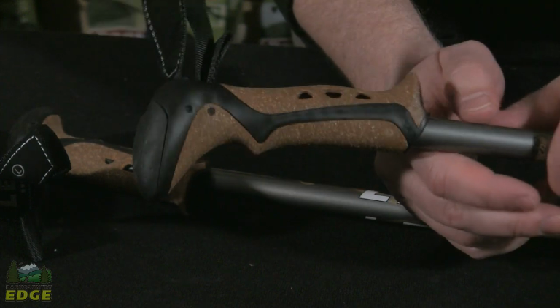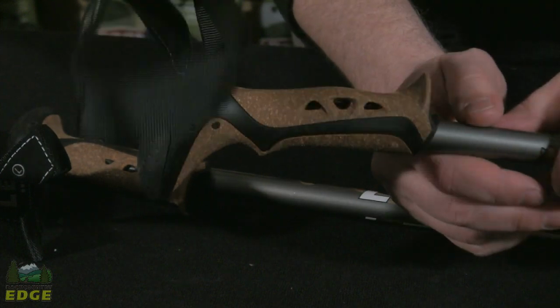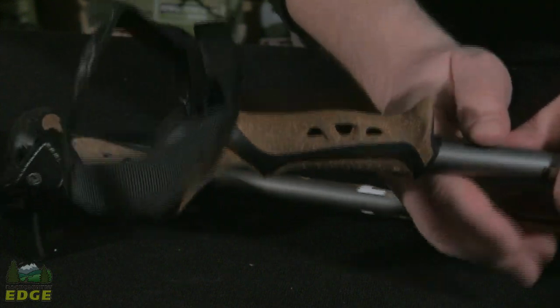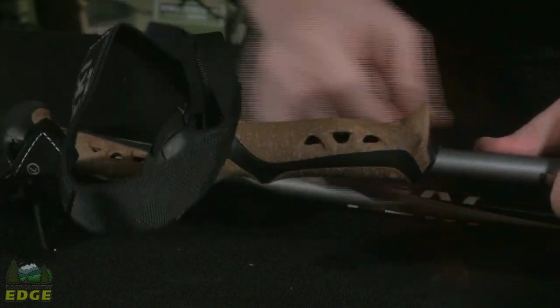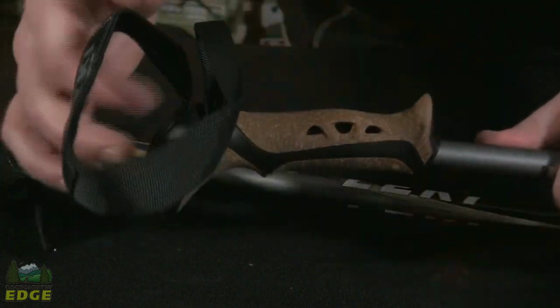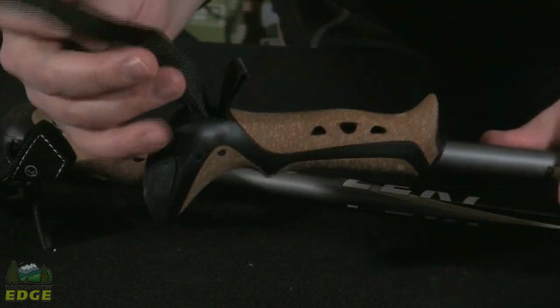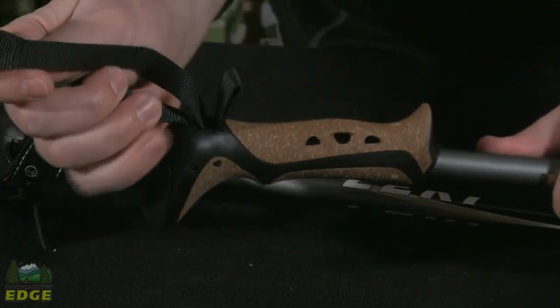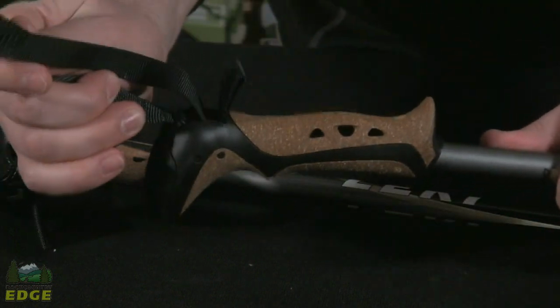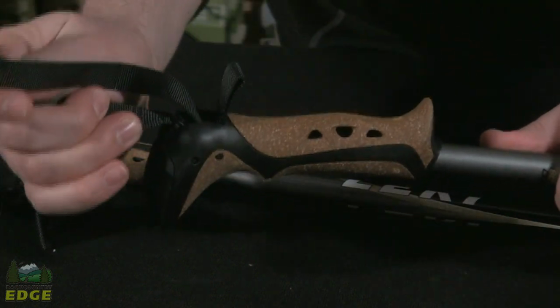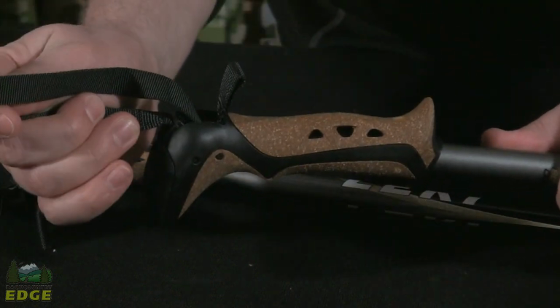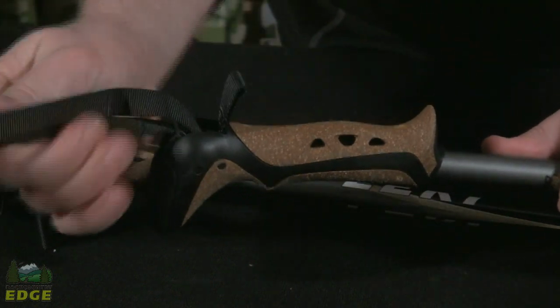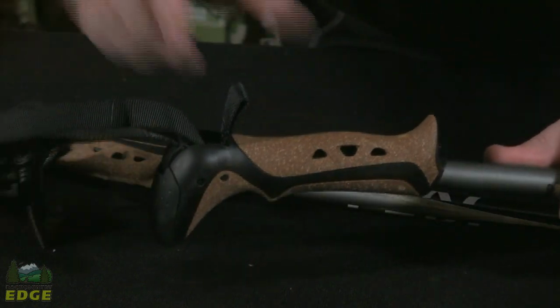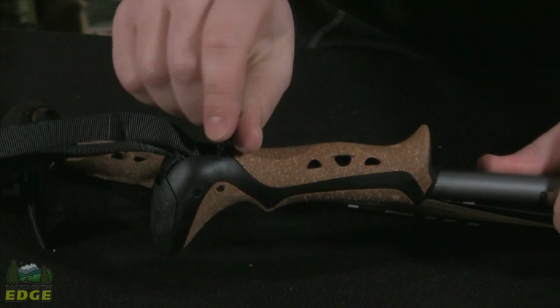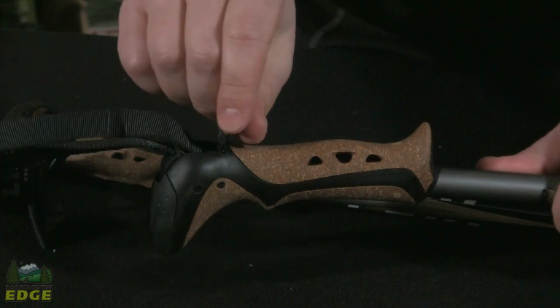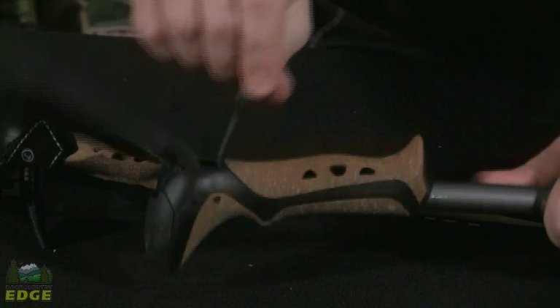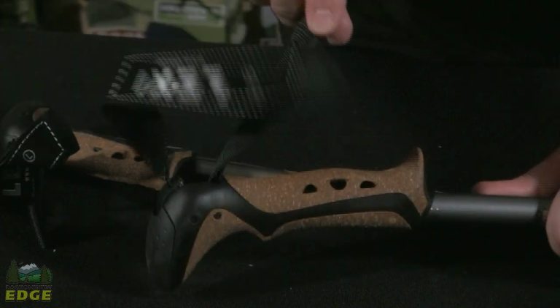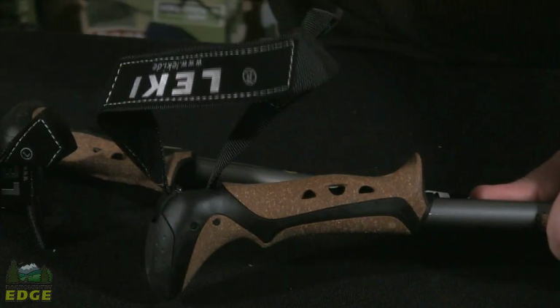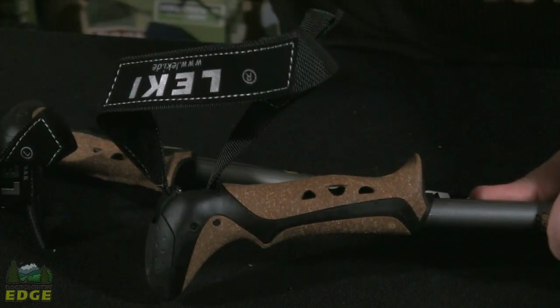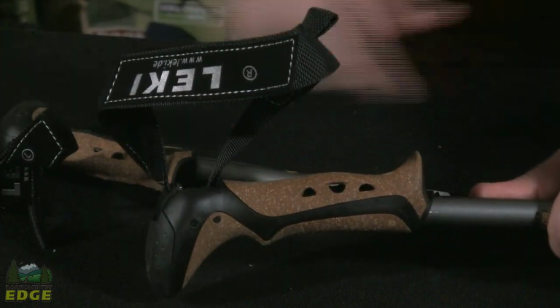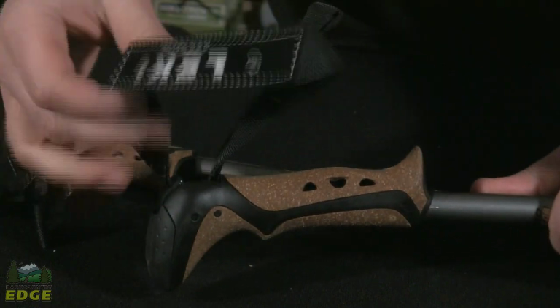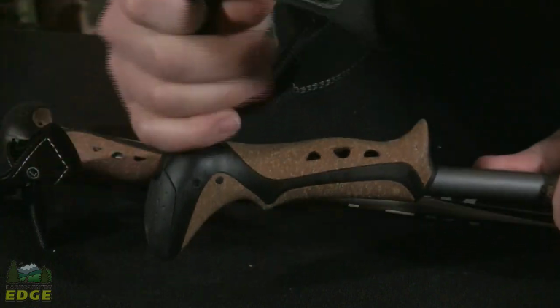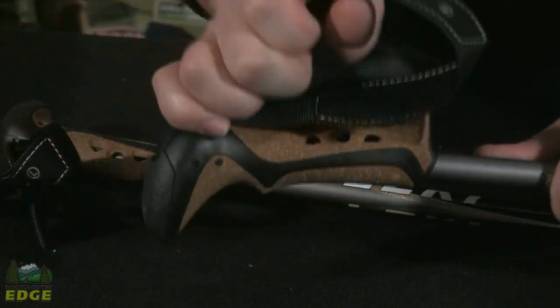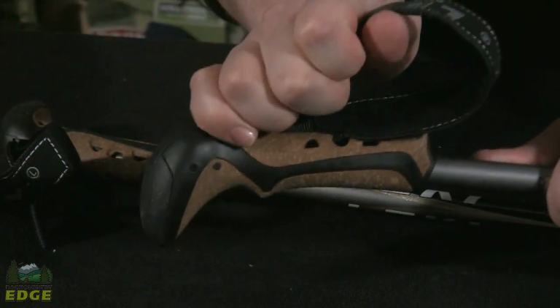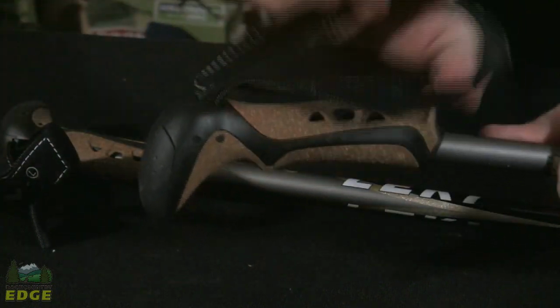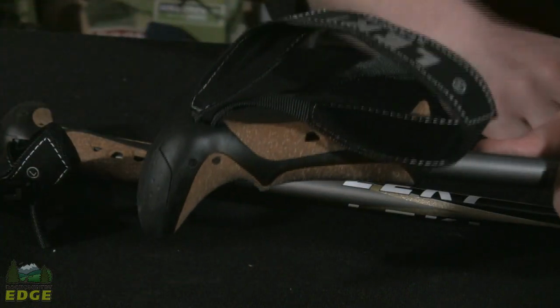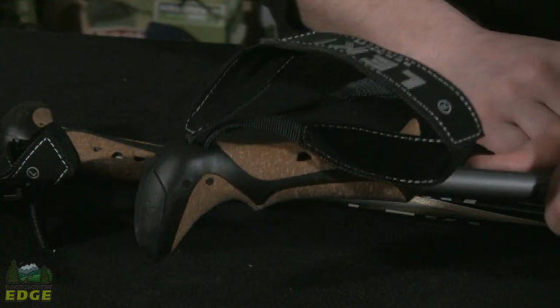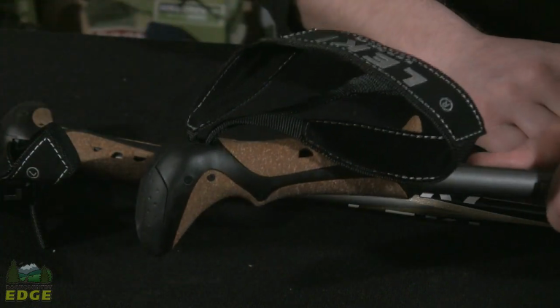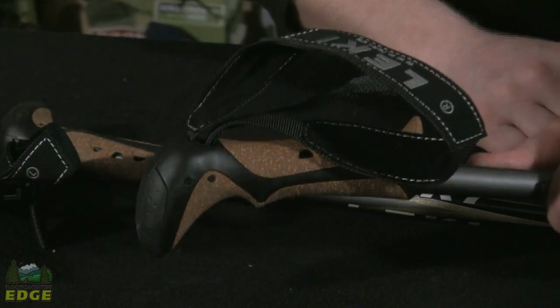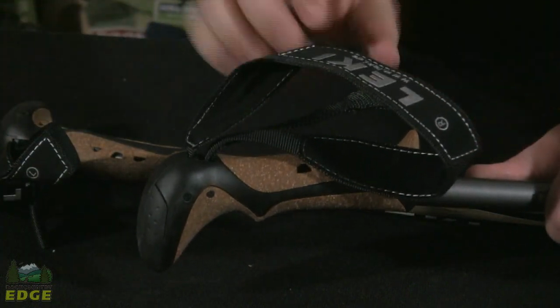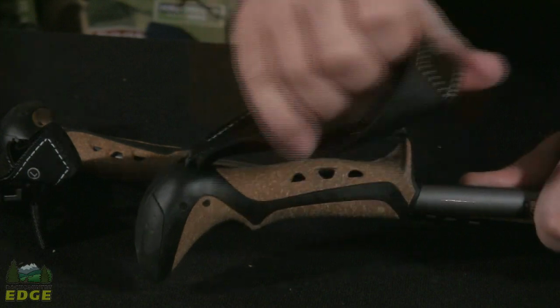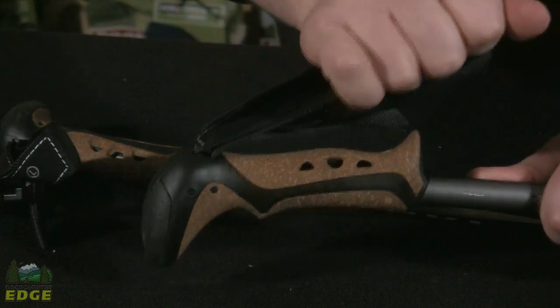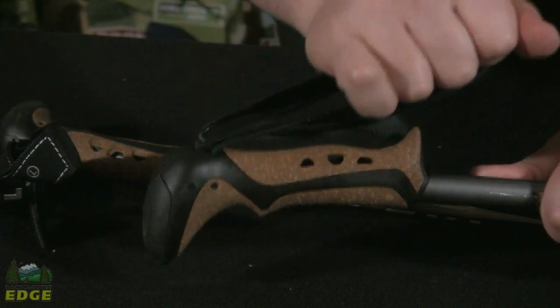The Aragon grip has a very easy-to-adjust strap system. Pull it up to unlock it, adjust your strap to where you want it, snap it right back down, and you're locked into place.